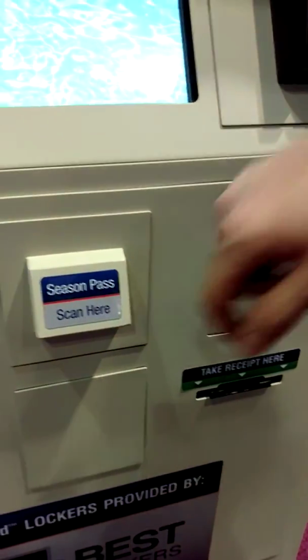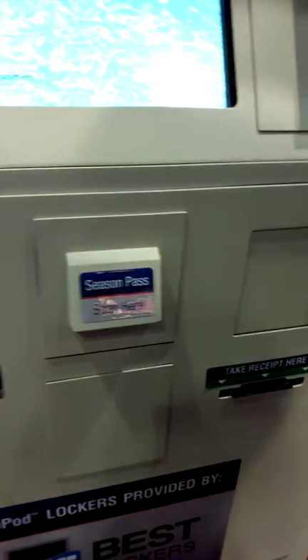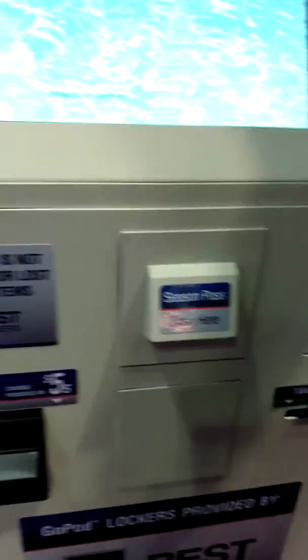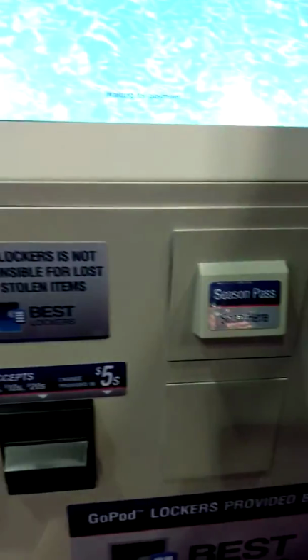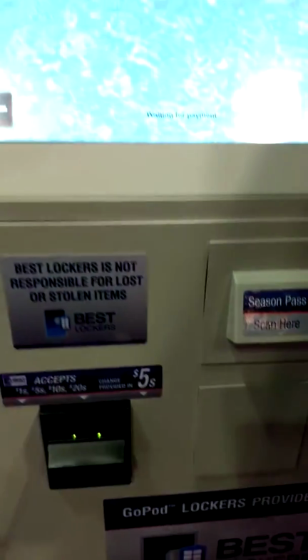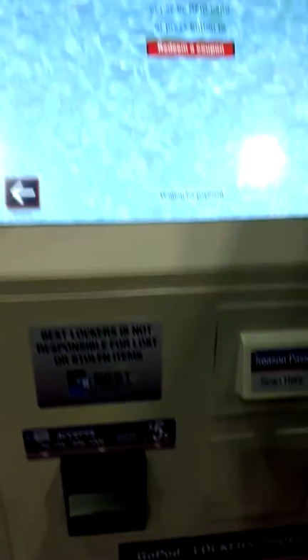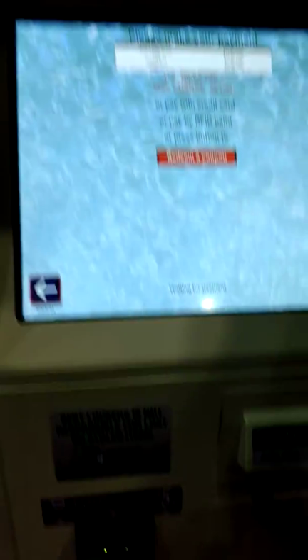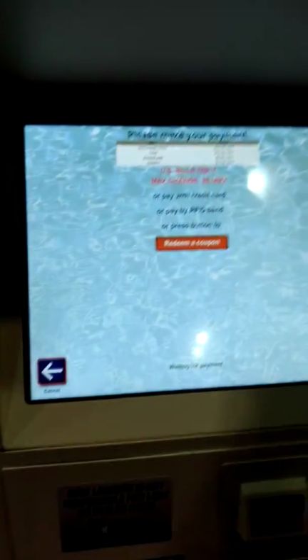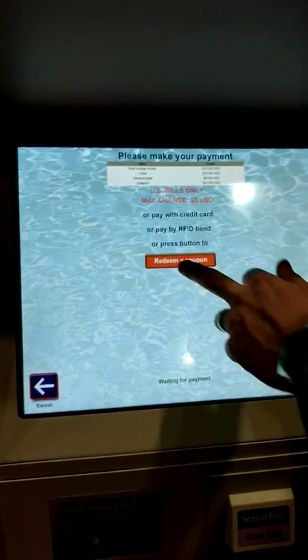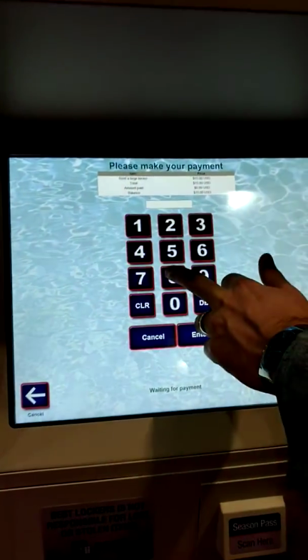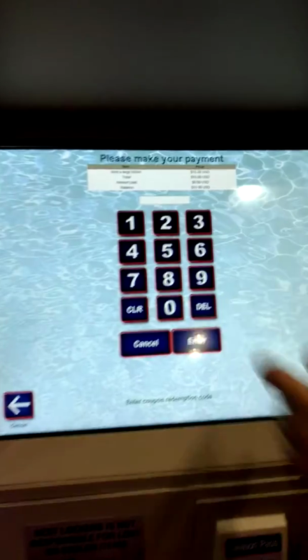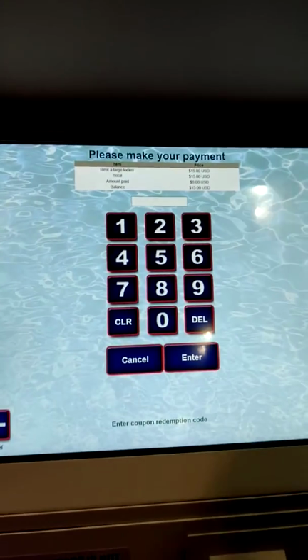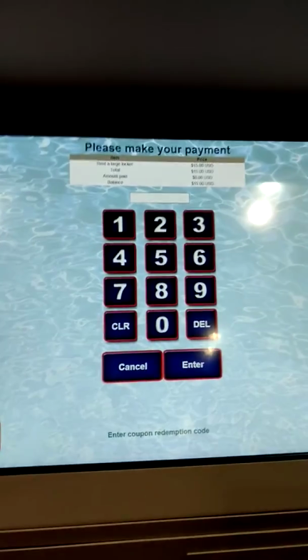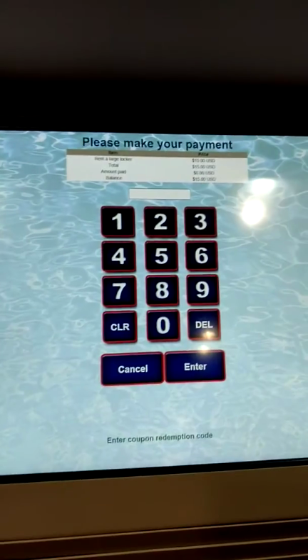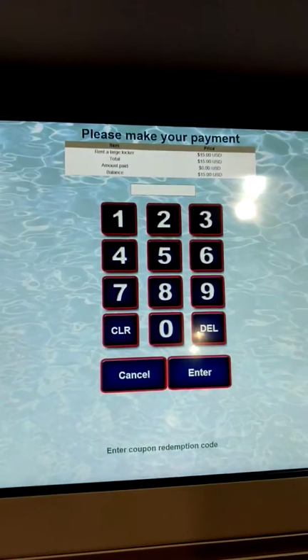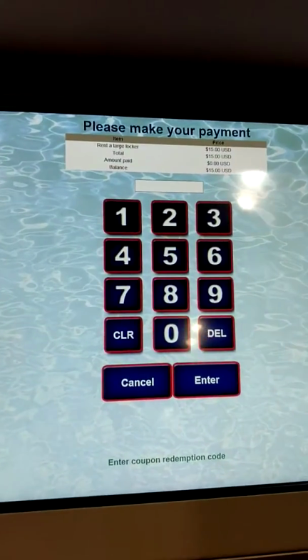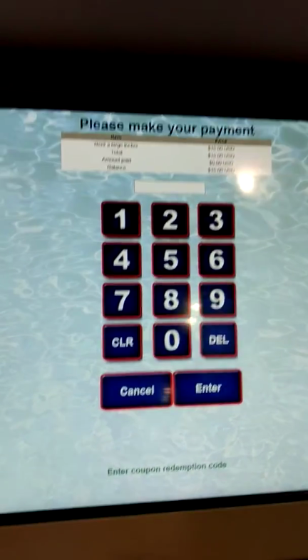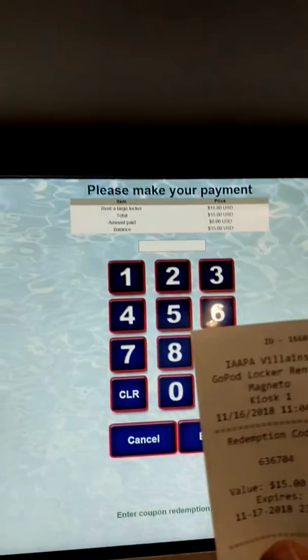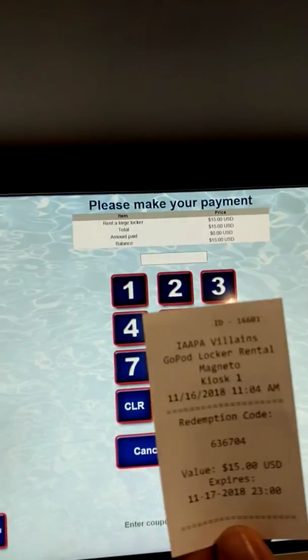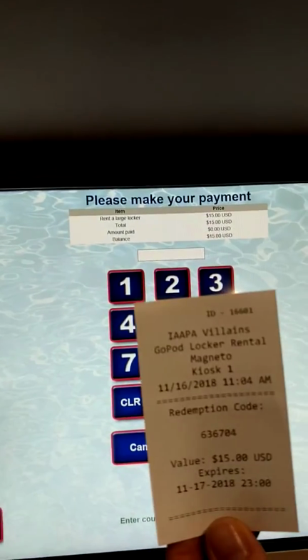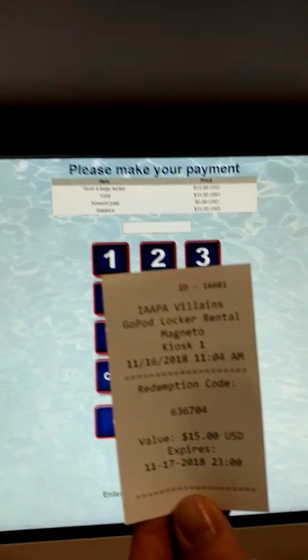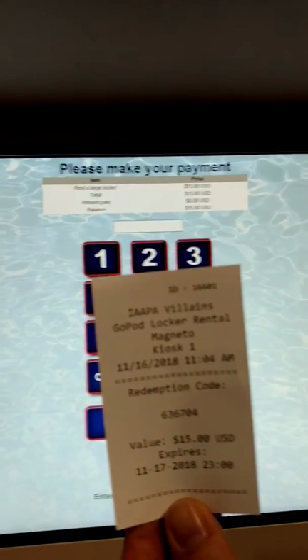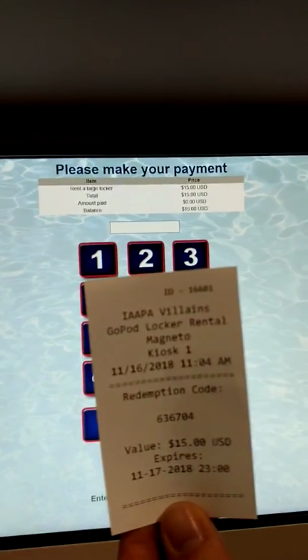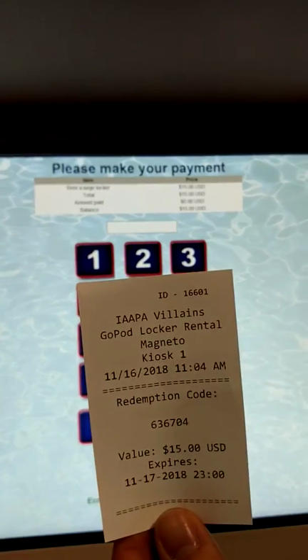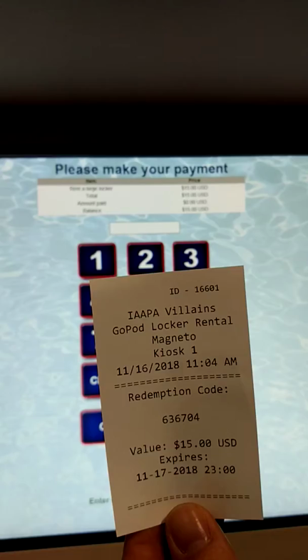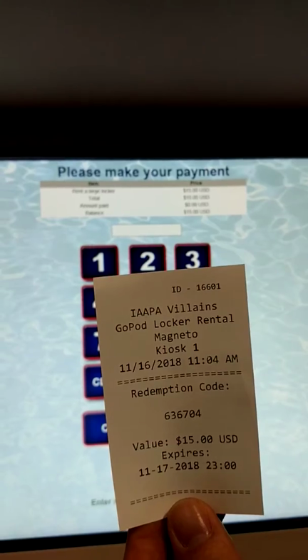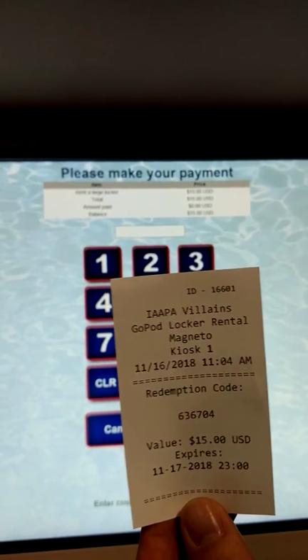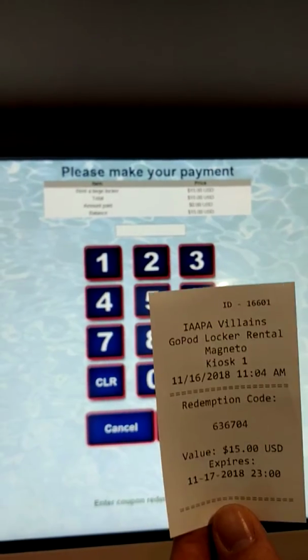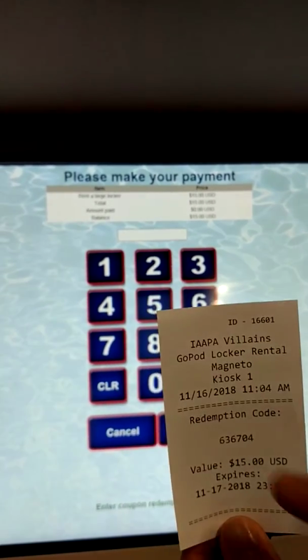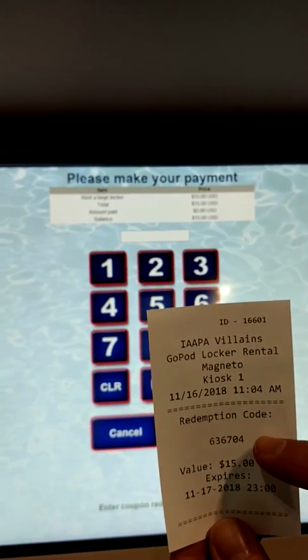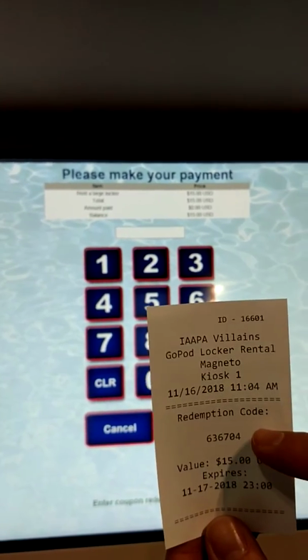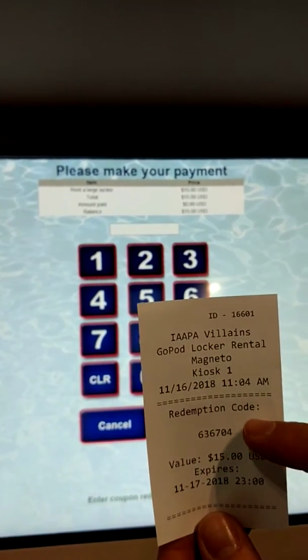On this occasion, we're going to be using a coupon. So we press the coupon button. You'll be given a coupon number via the kiosk, and you simply type in that number here.